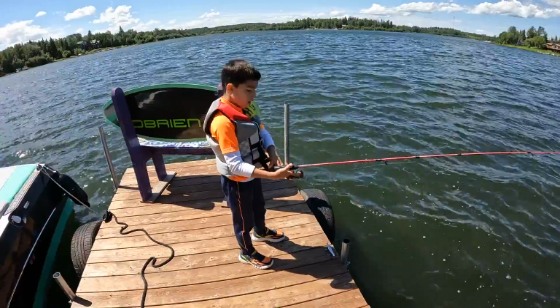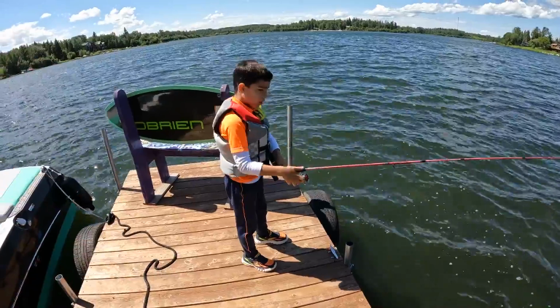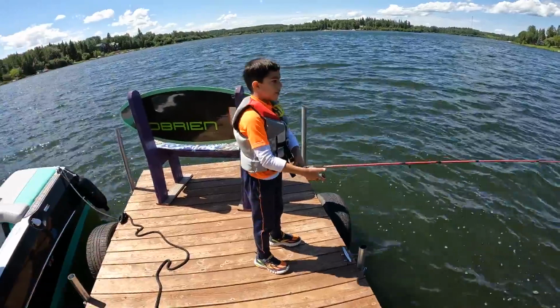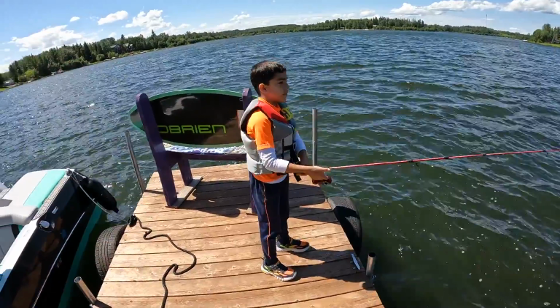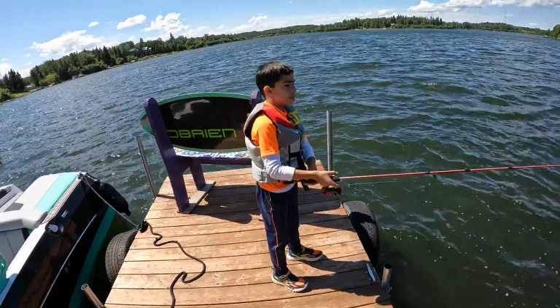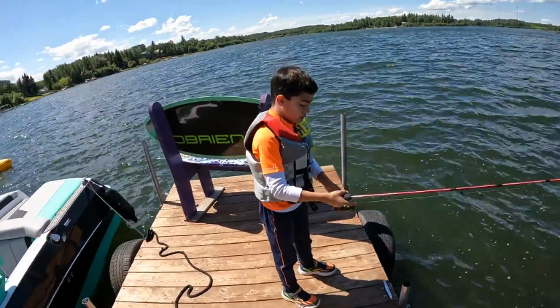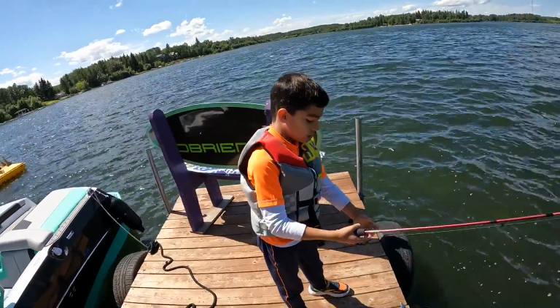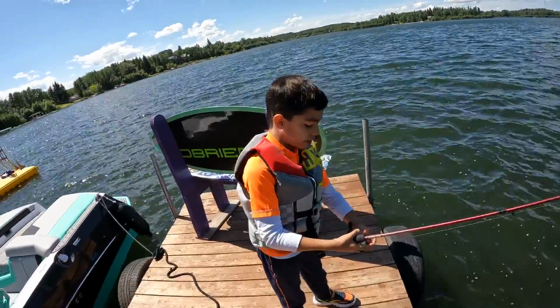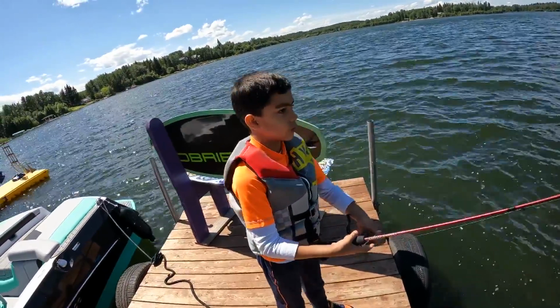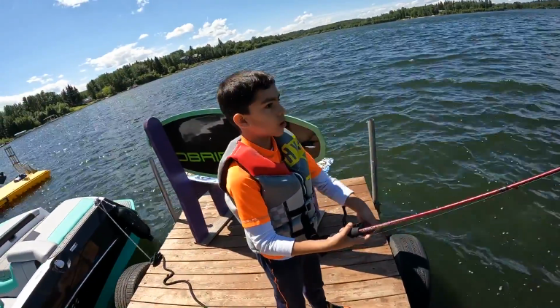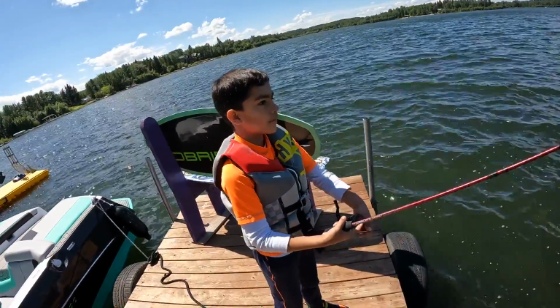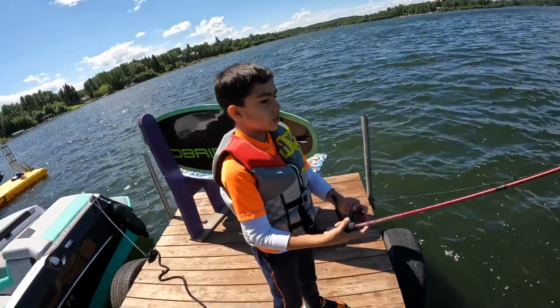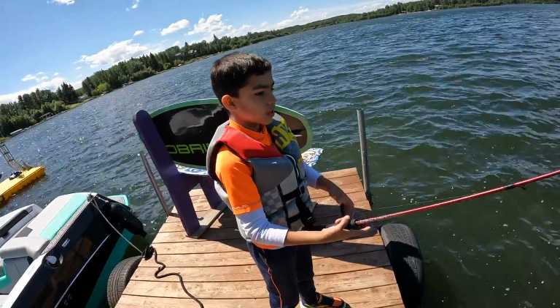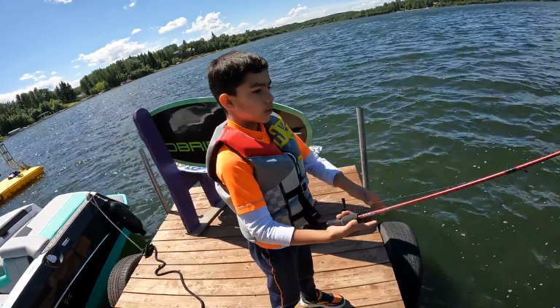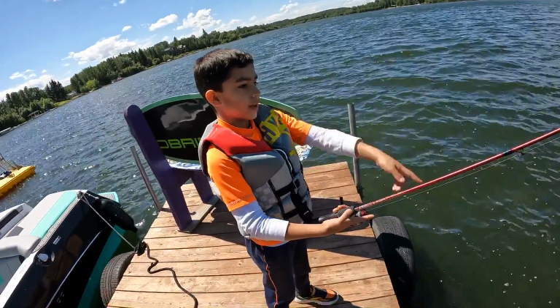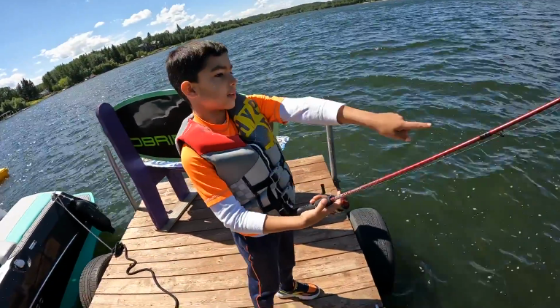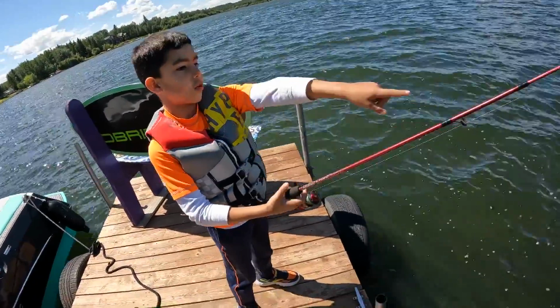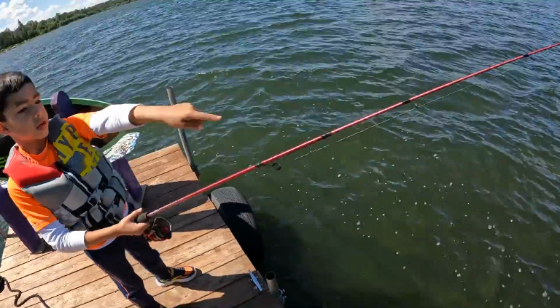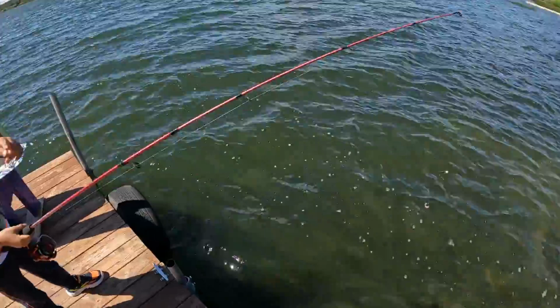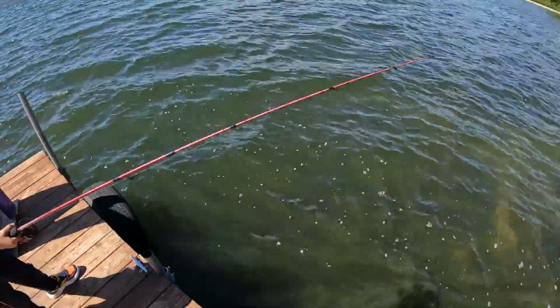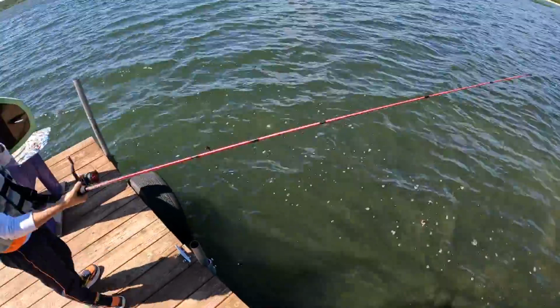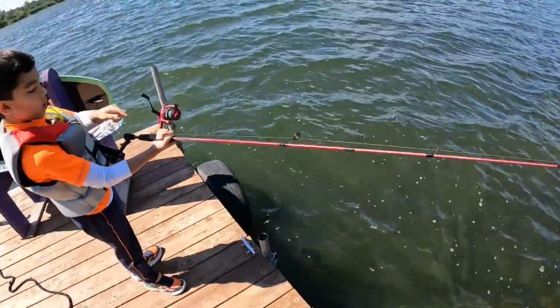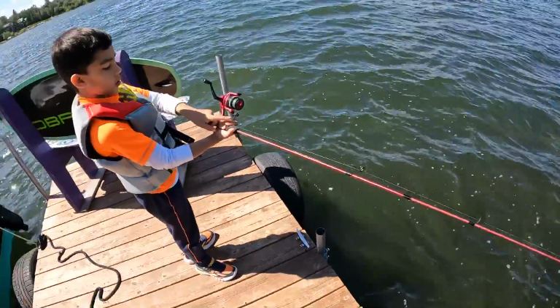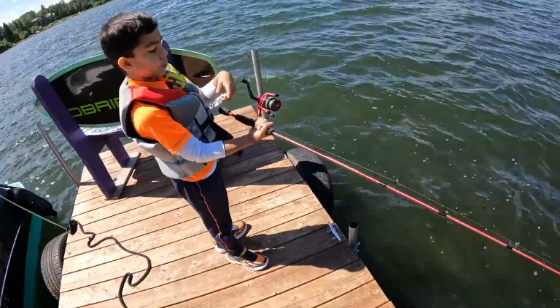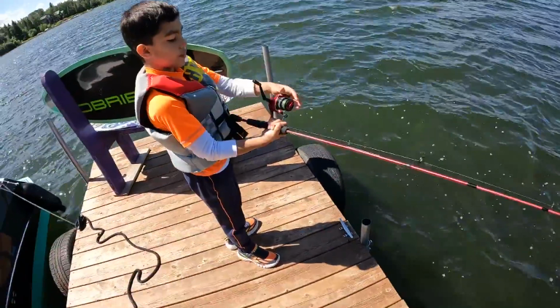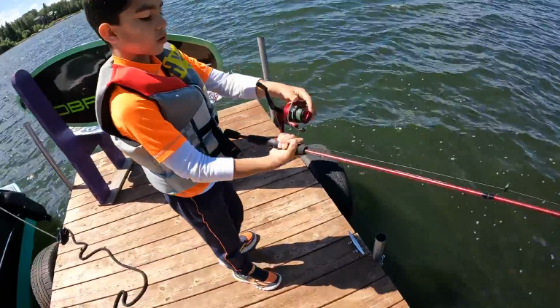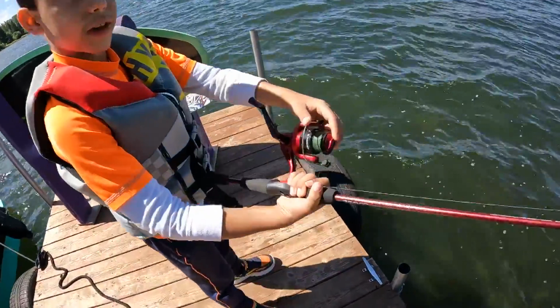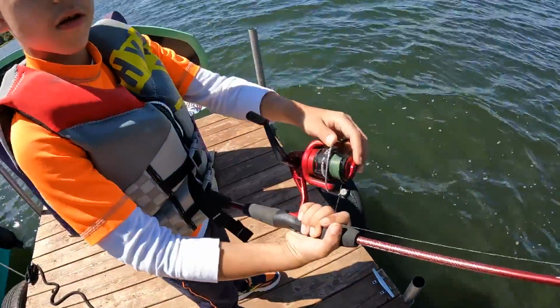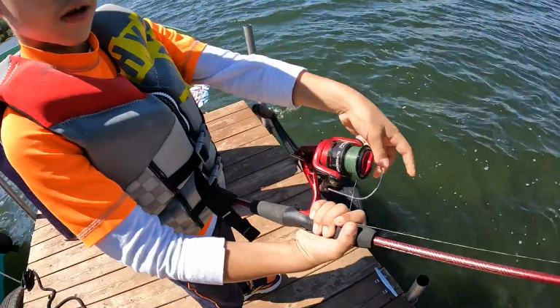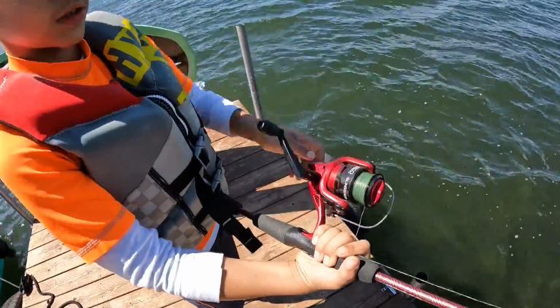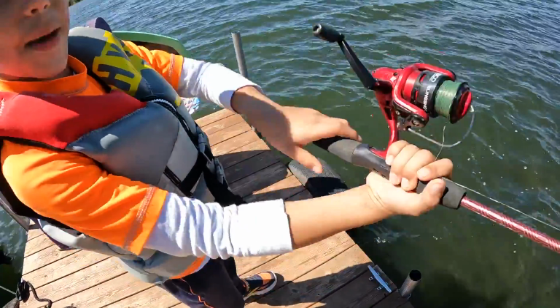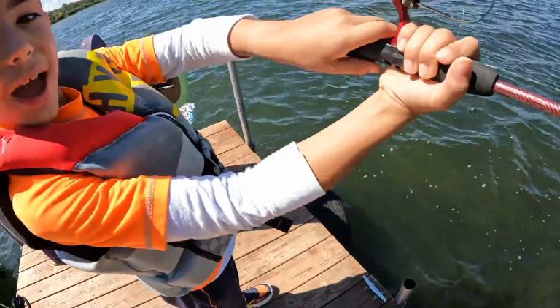This is how you use a fishing rod. First, you make it go until there. You put it back on your finger. You won't snap that.